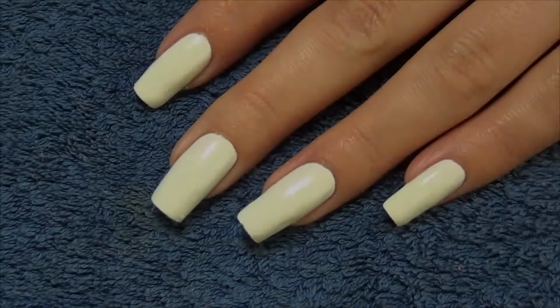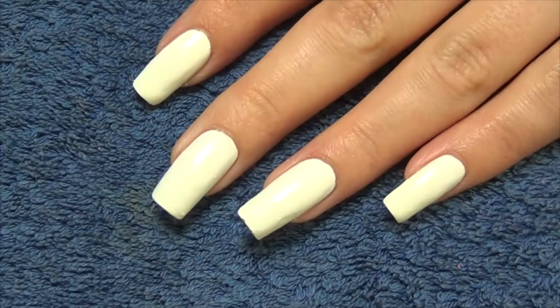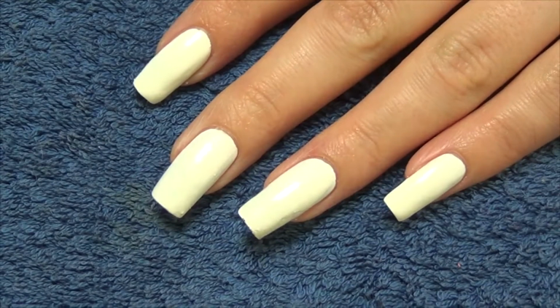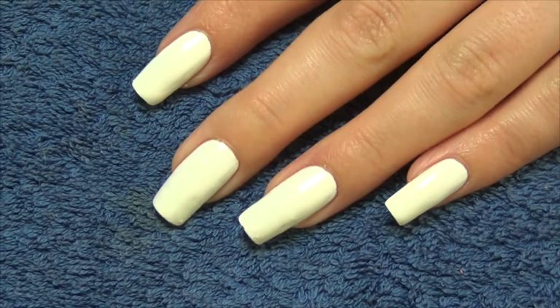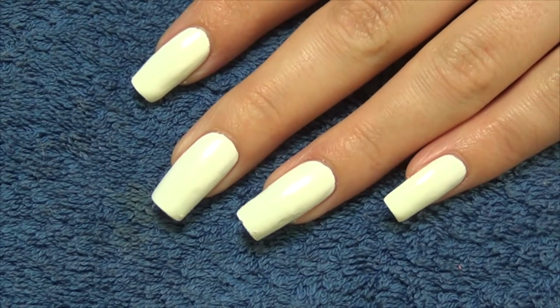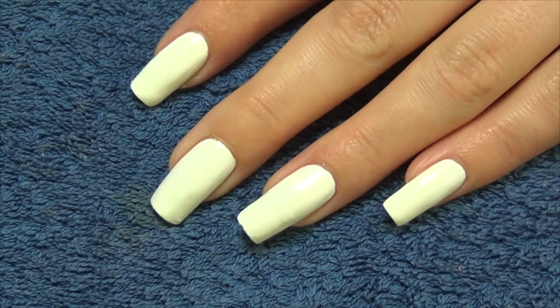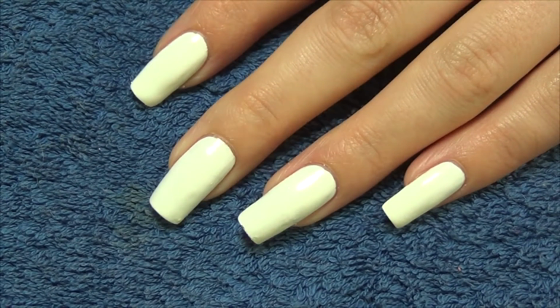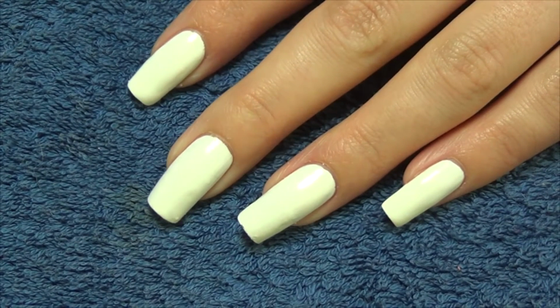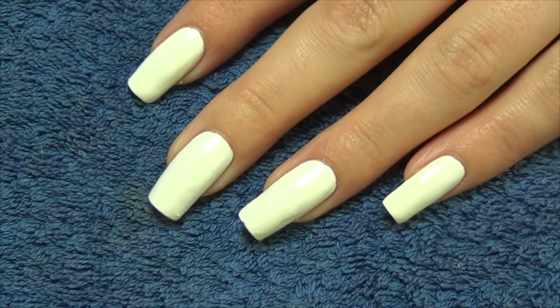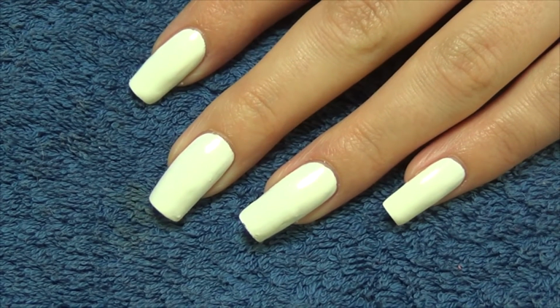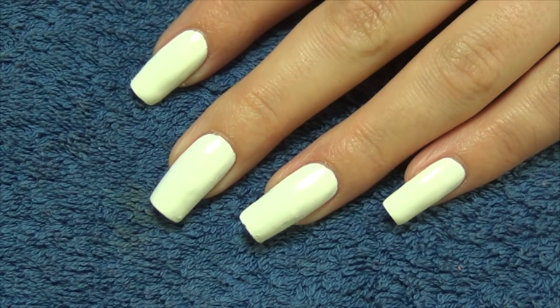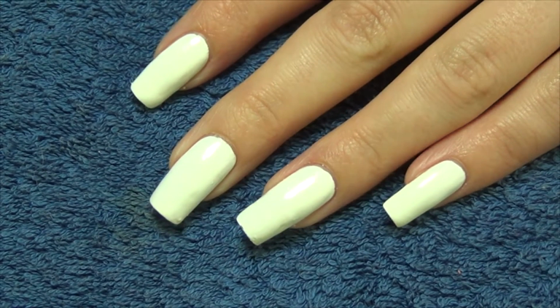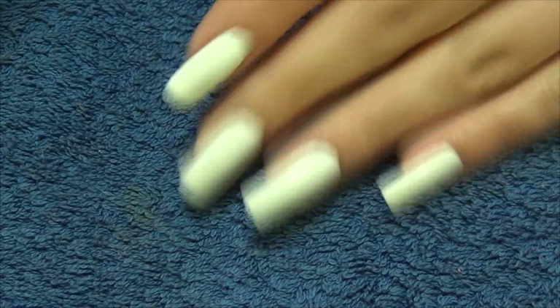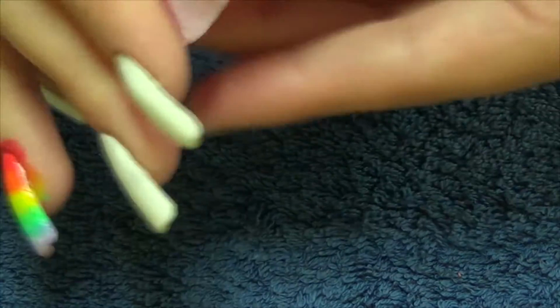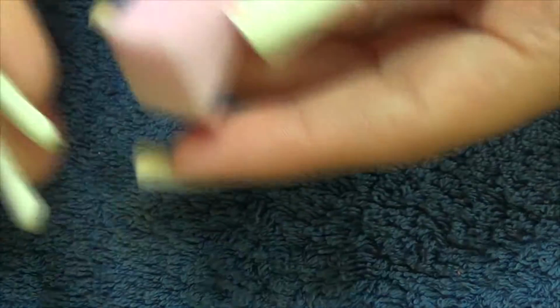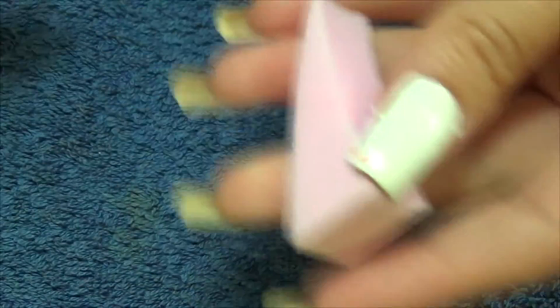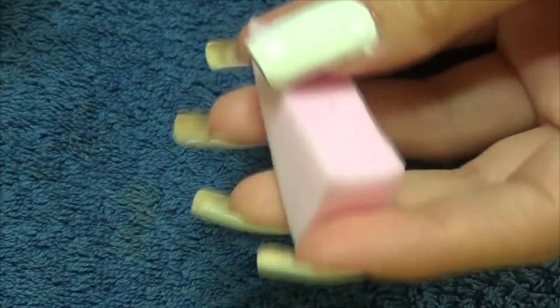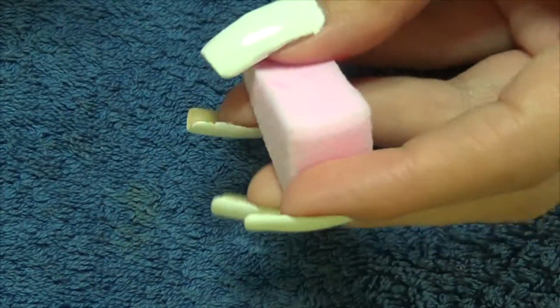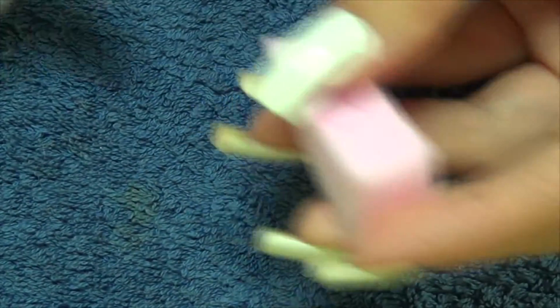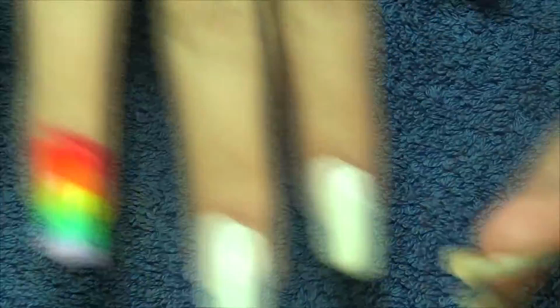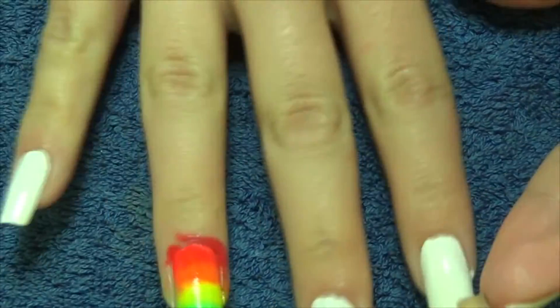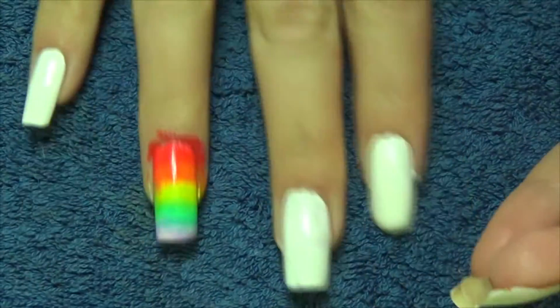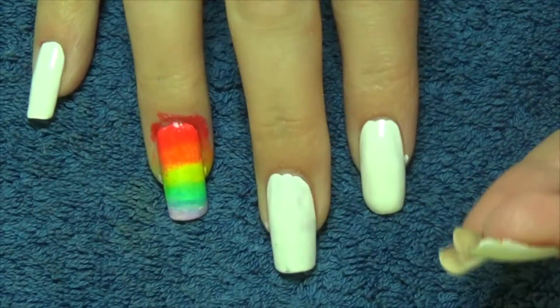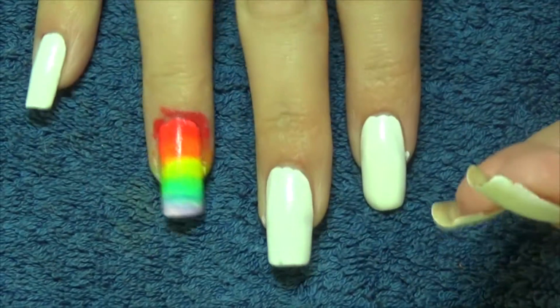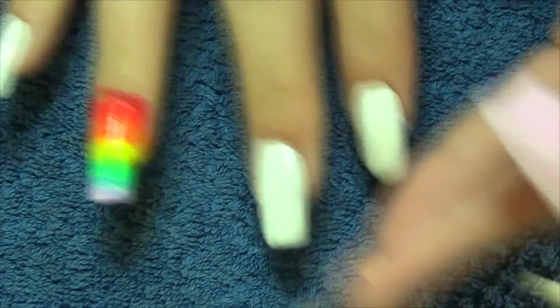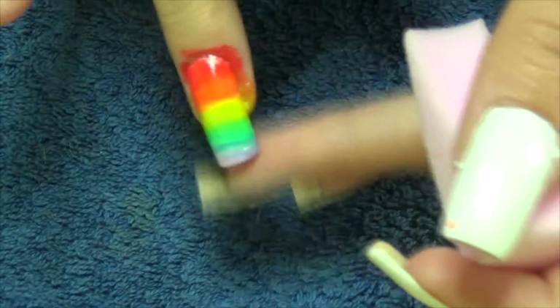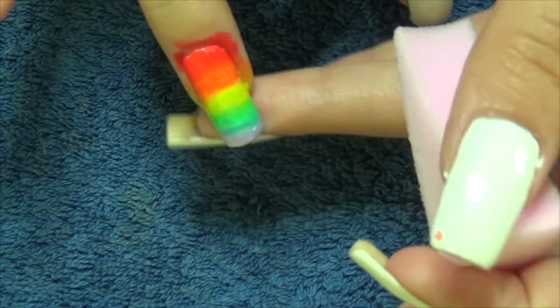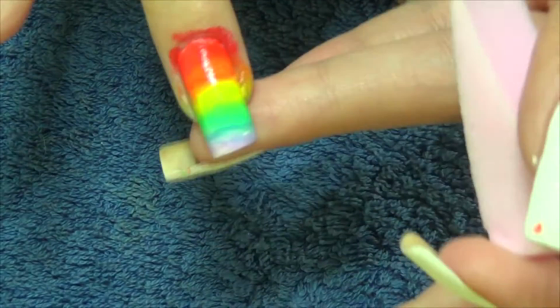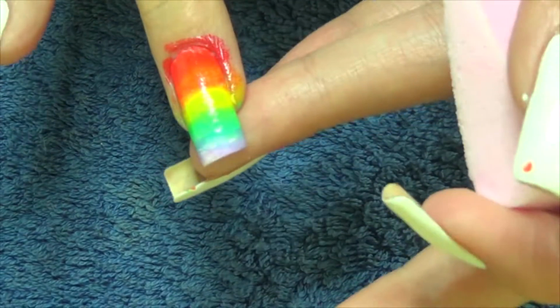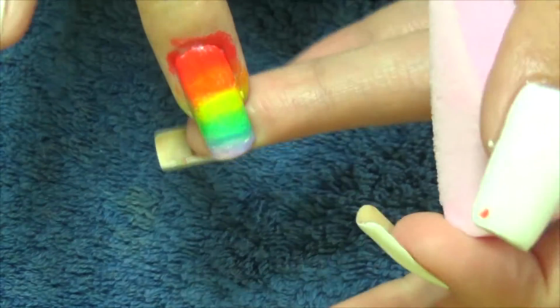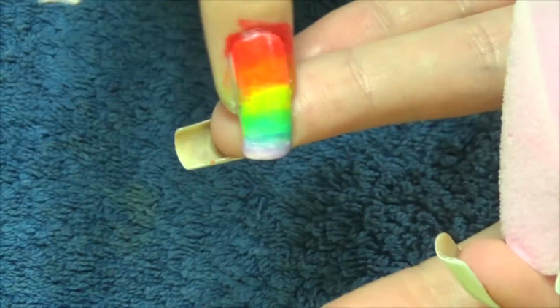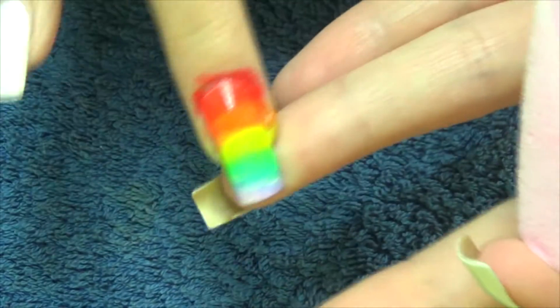Hi guys, so for this week's manicure you're going to start with a white base. We're then going to use a makeup sponge and some rainbow colors, and we're going to do on the ring finger, as you can see here, a sponged effect.